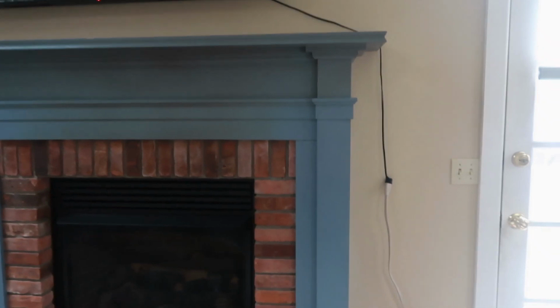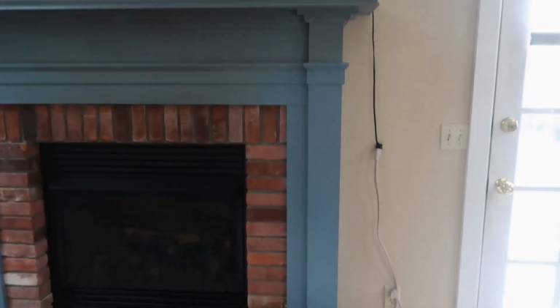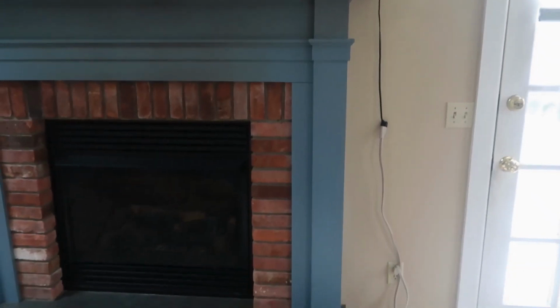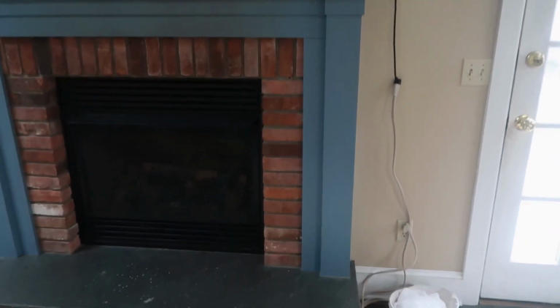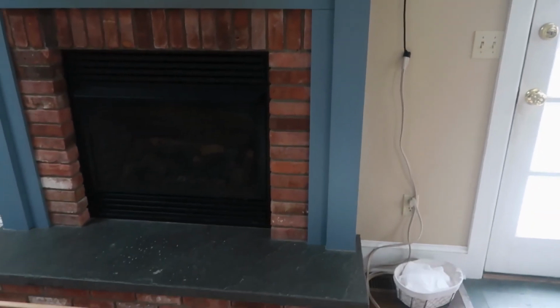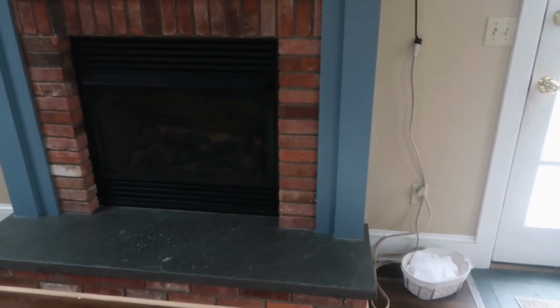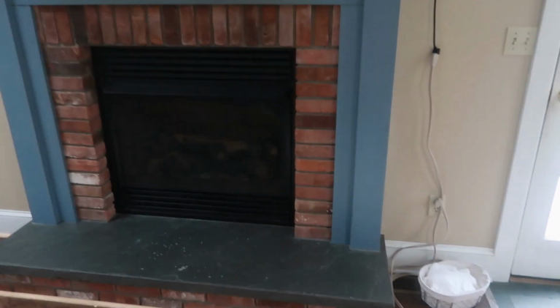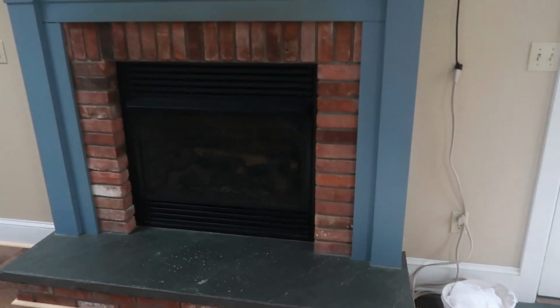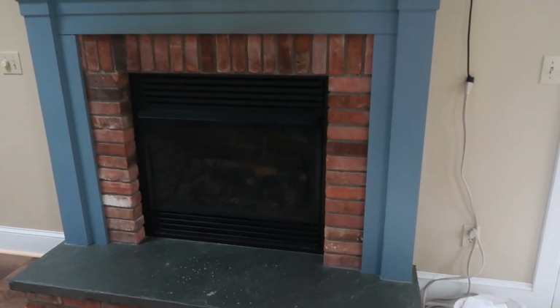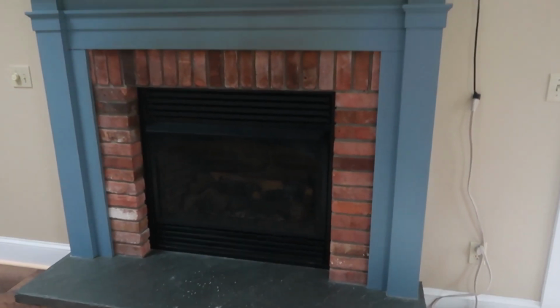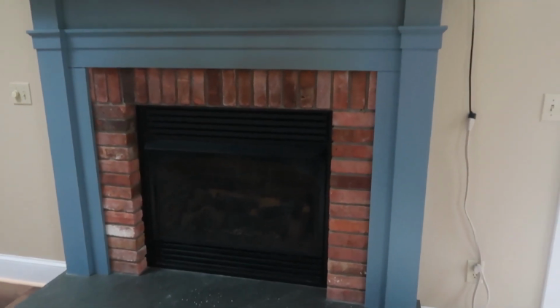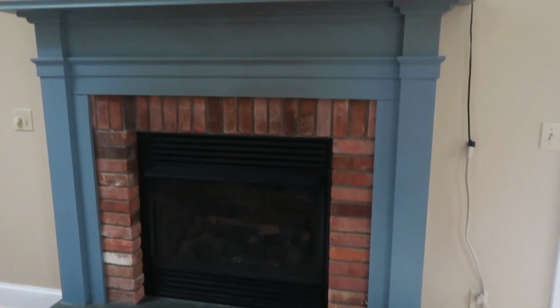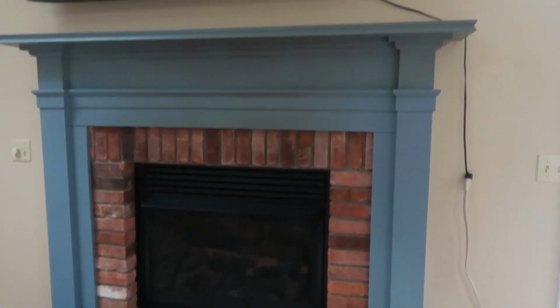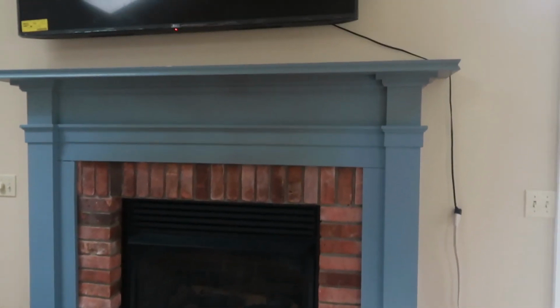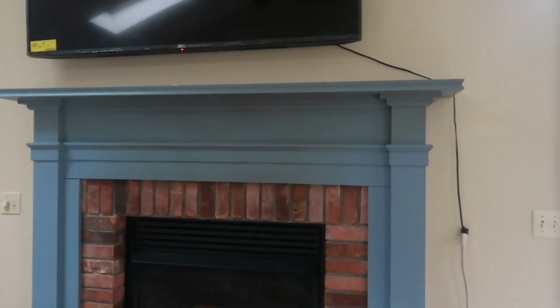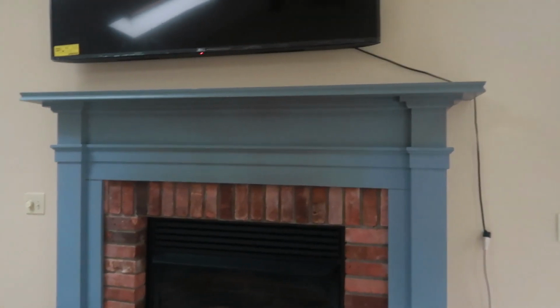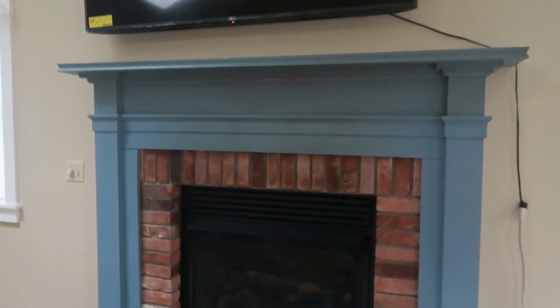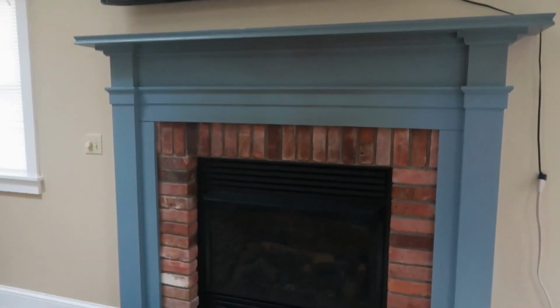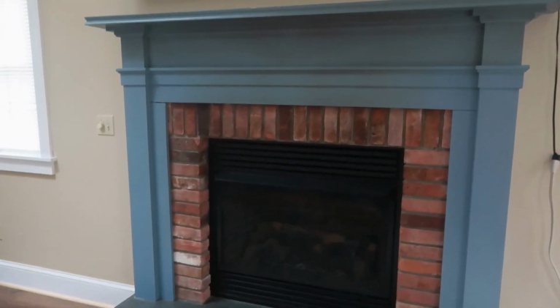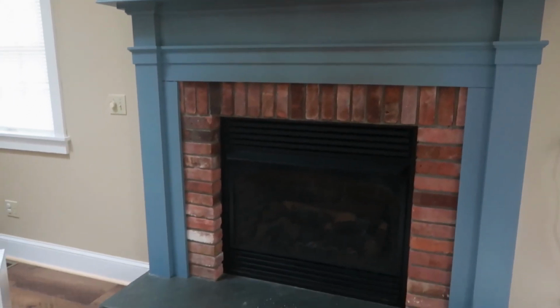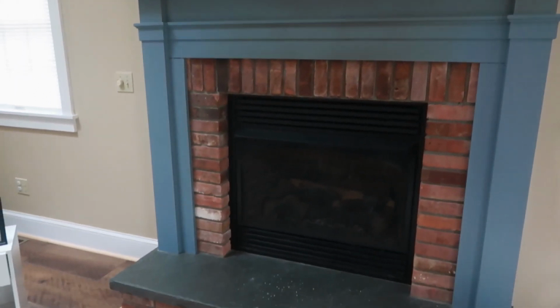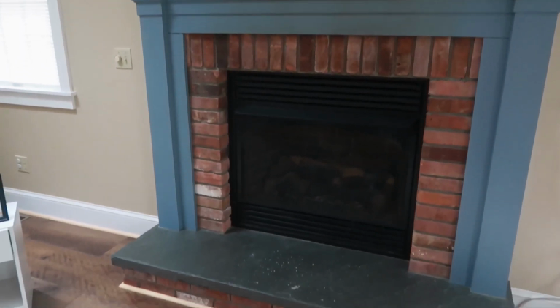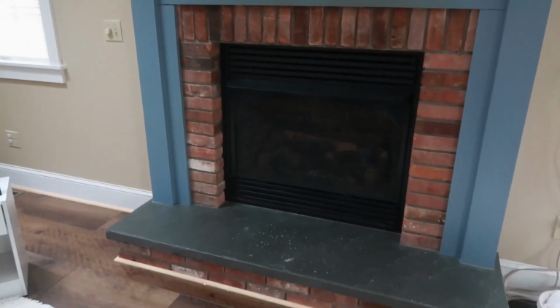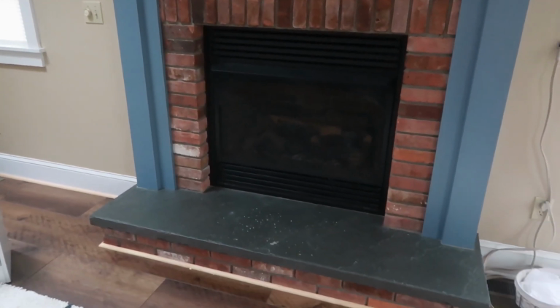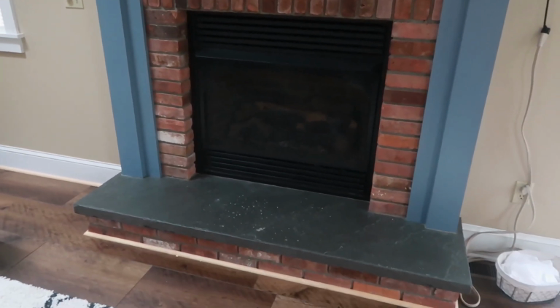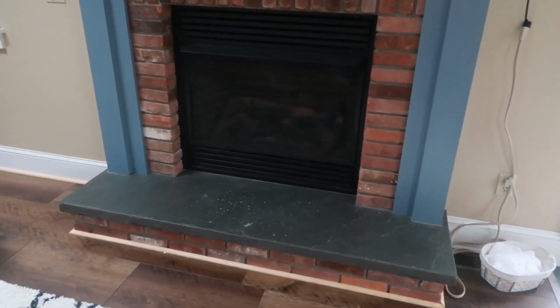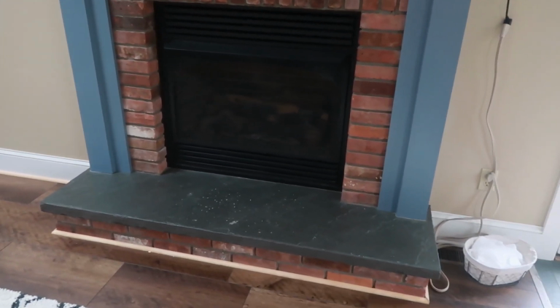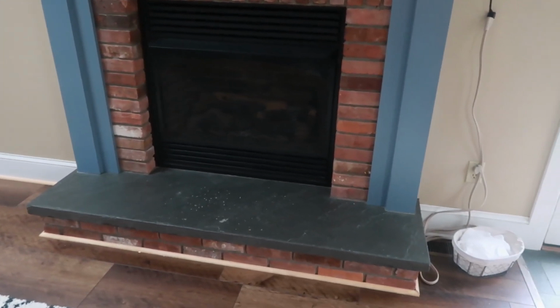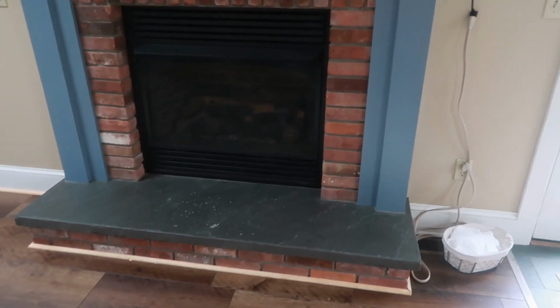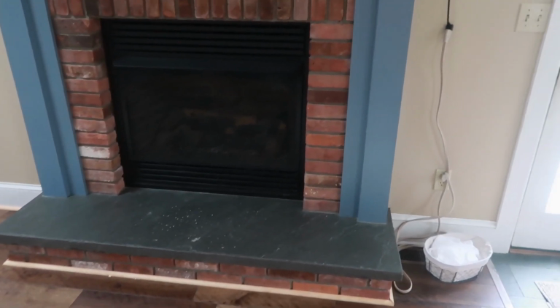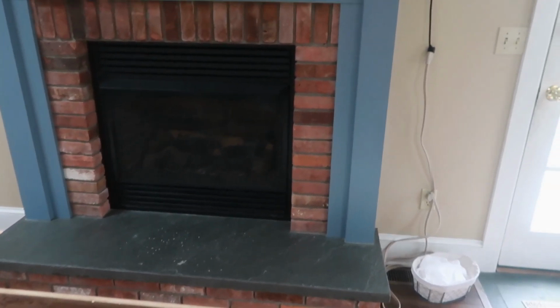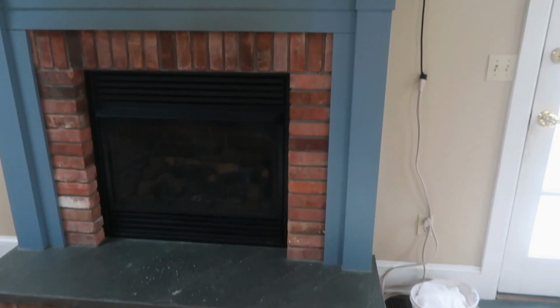Hello you guys, welcome to my channel. My name is Miriam. In today's video we are making over my fireplace. It's not in bad condition, but I just wanted to give it a facelift.